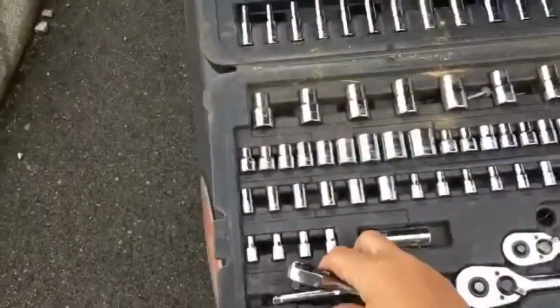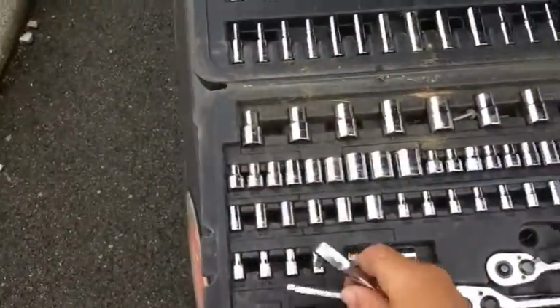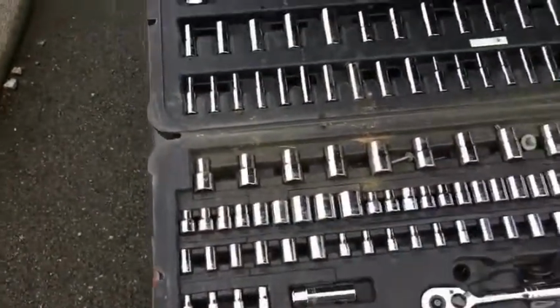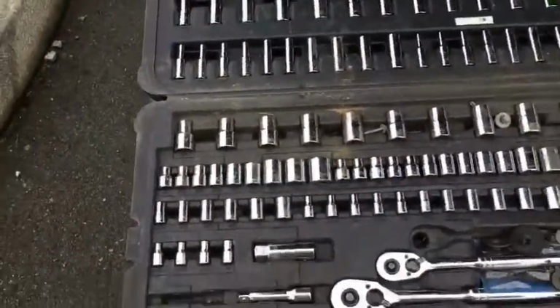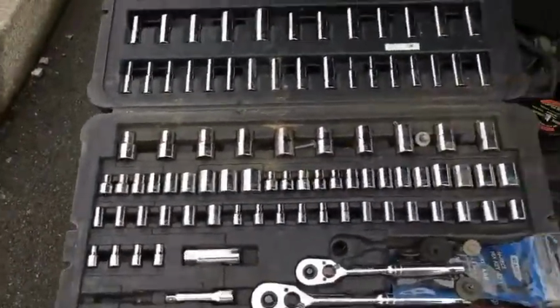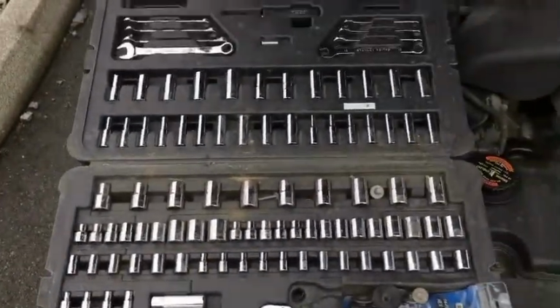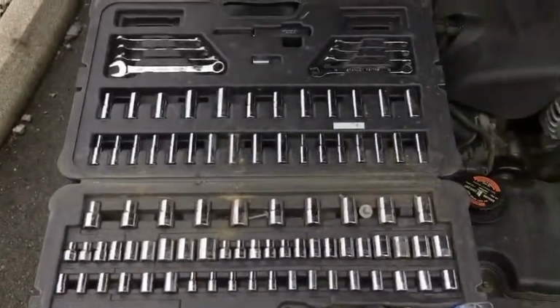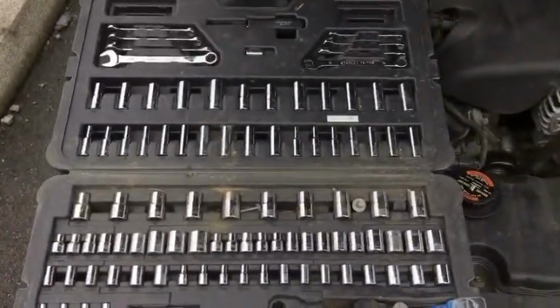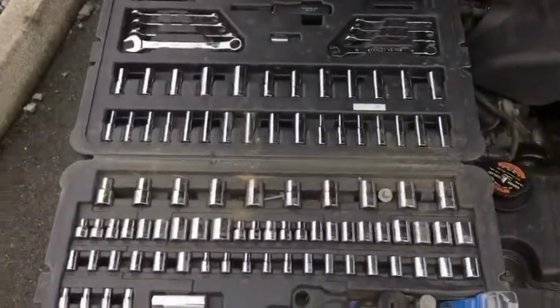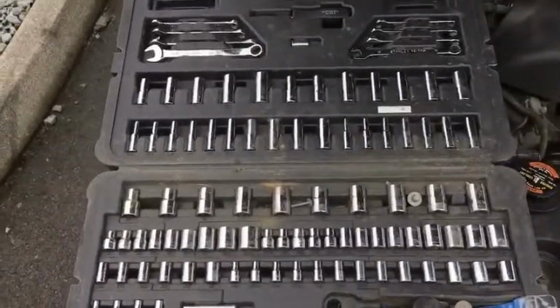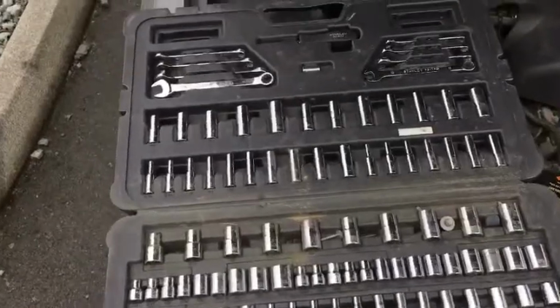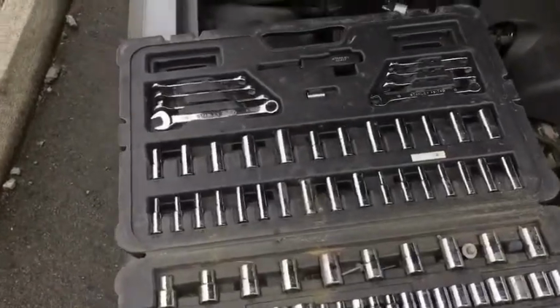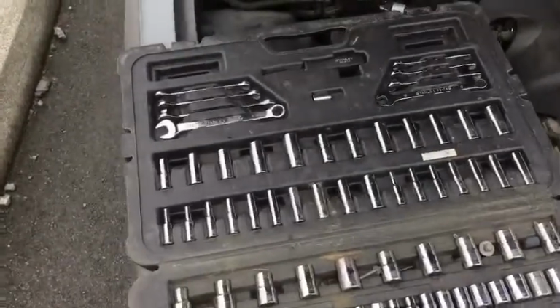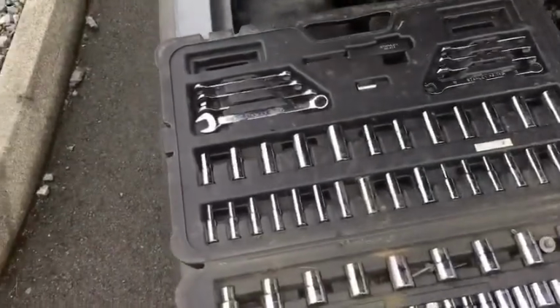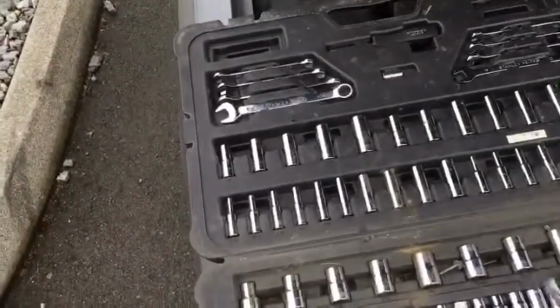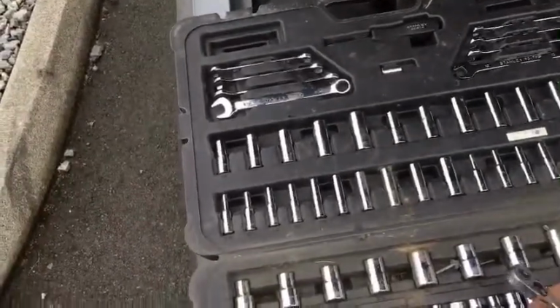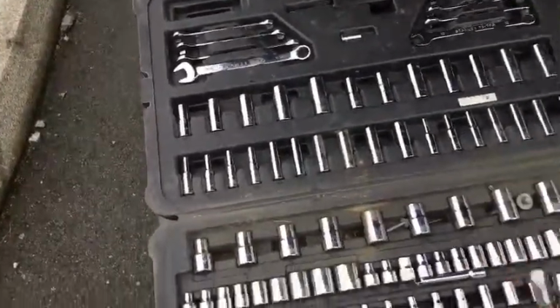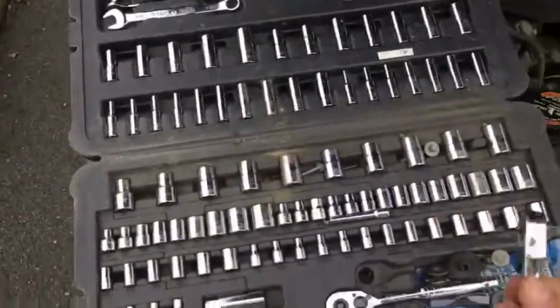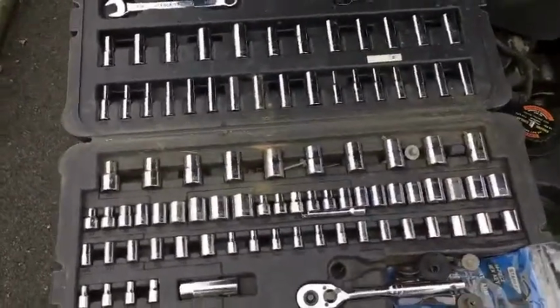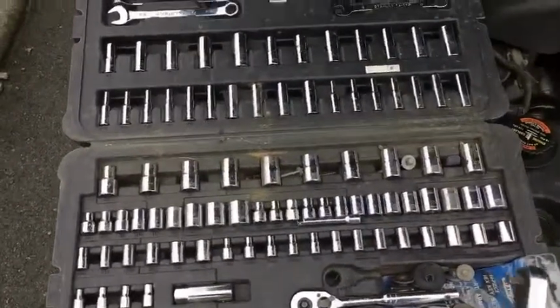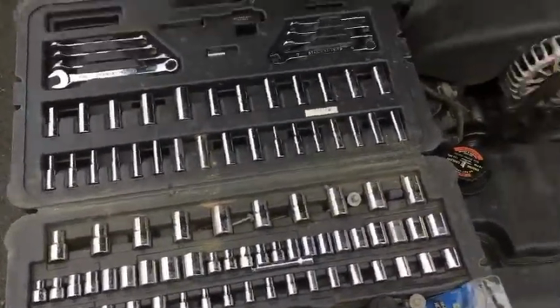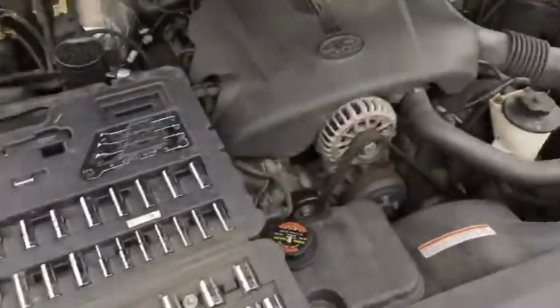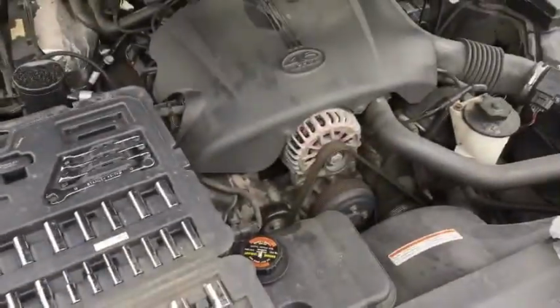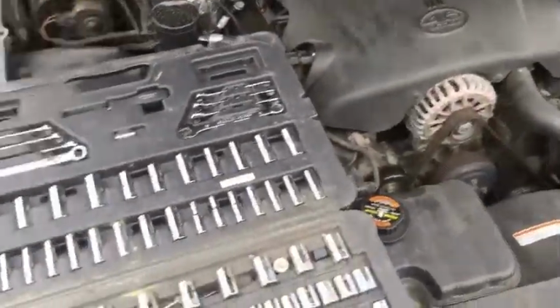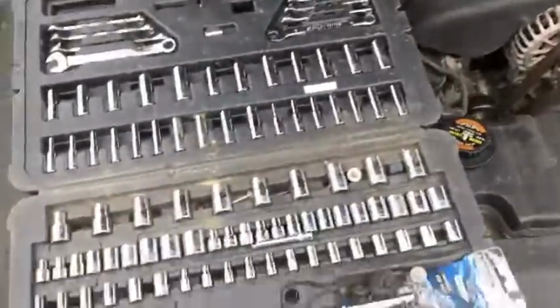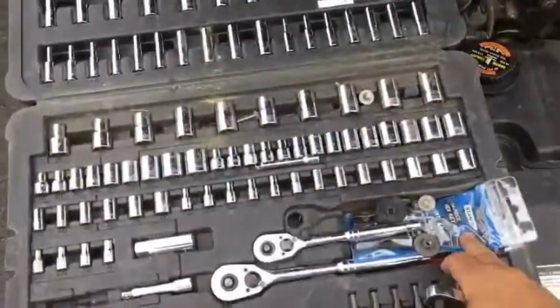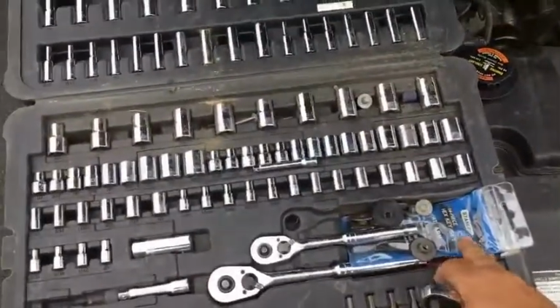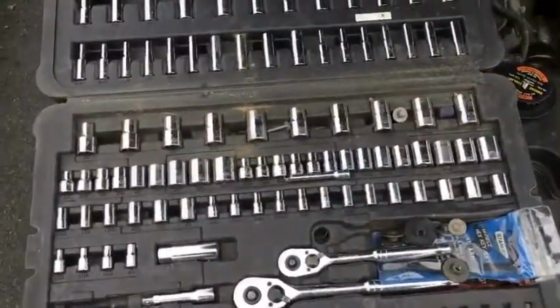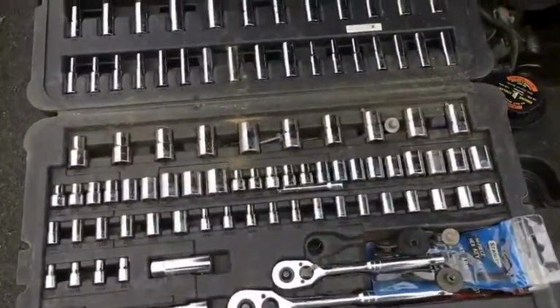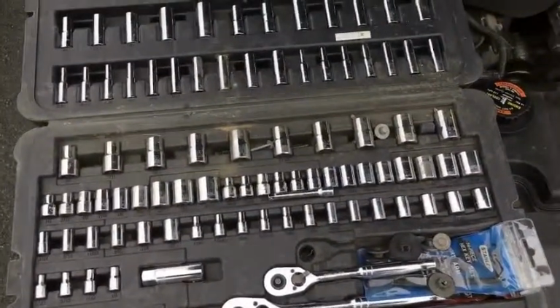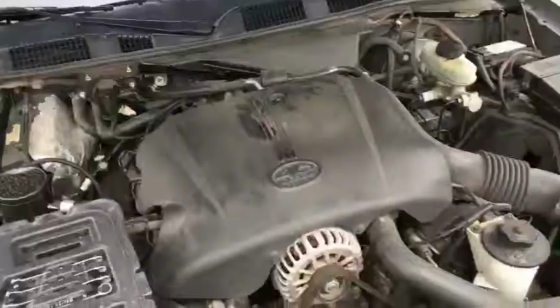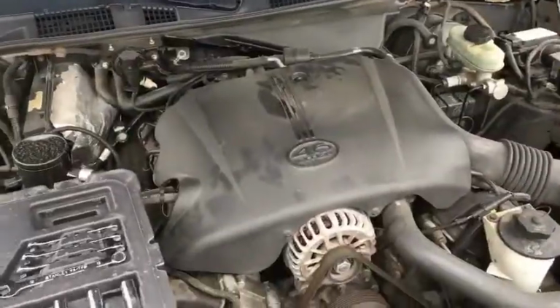I use this Stanley tool set, commonly available at Walmart for about 70 bucks. It has just about all of the extensions and sockets necessary to work on this engine, along with the allen wrenches and such.